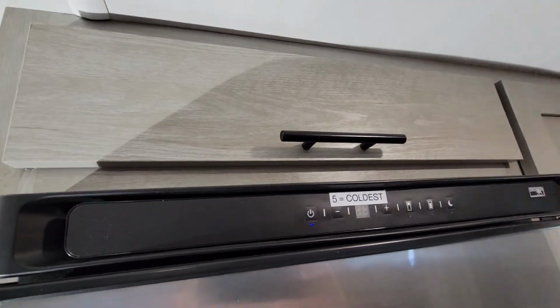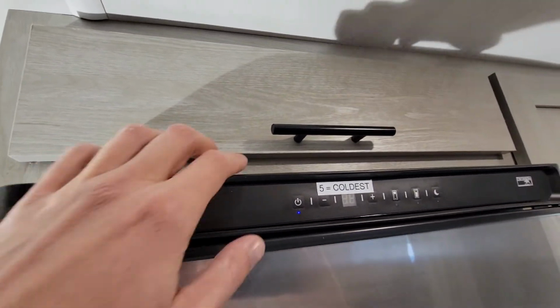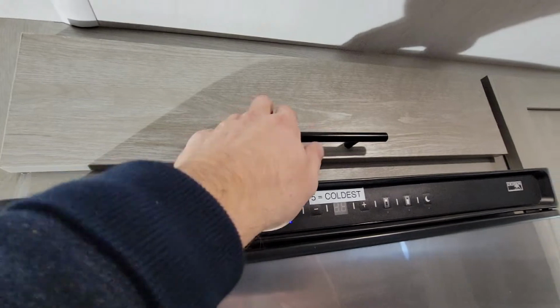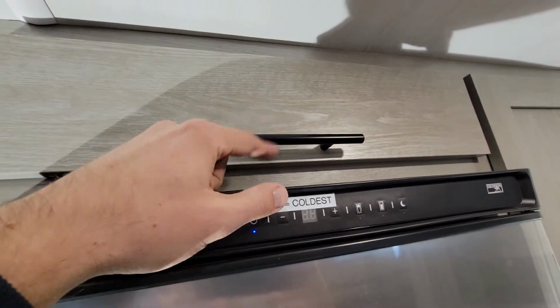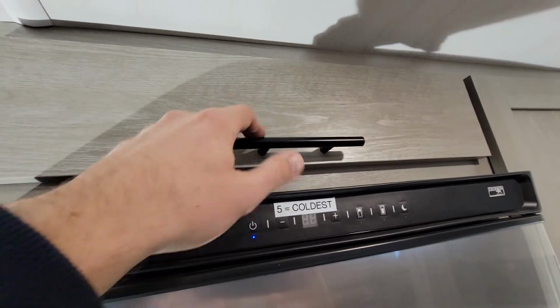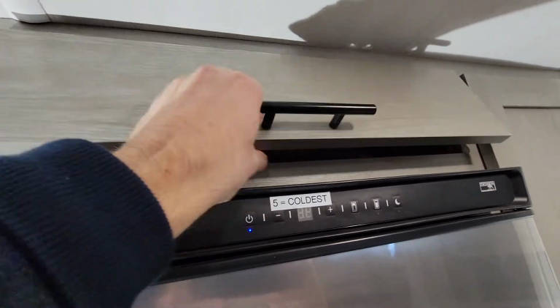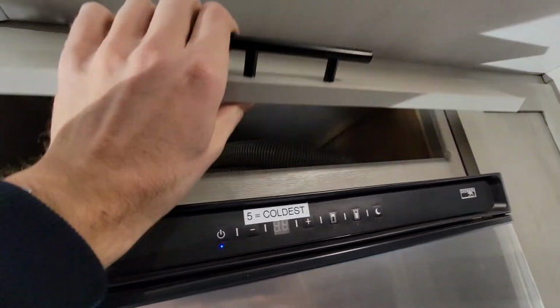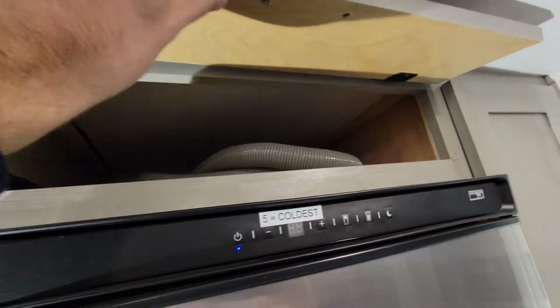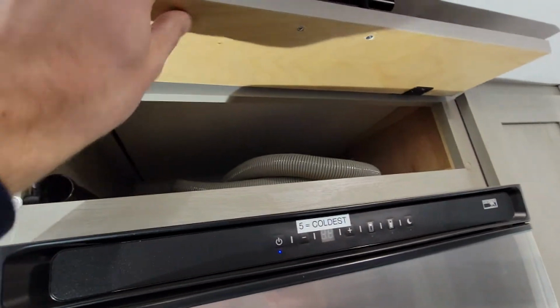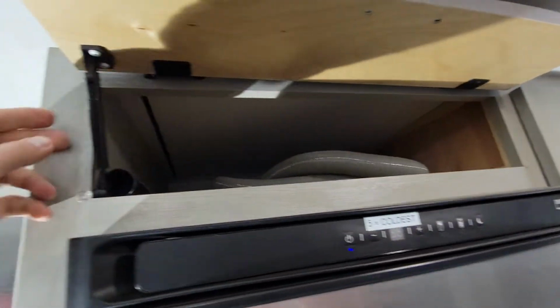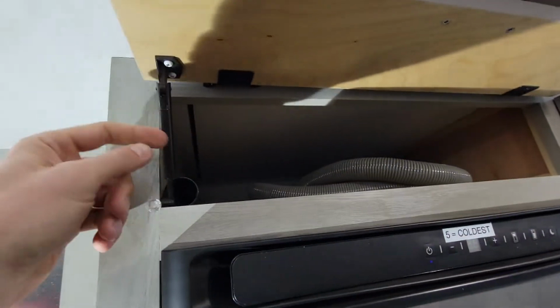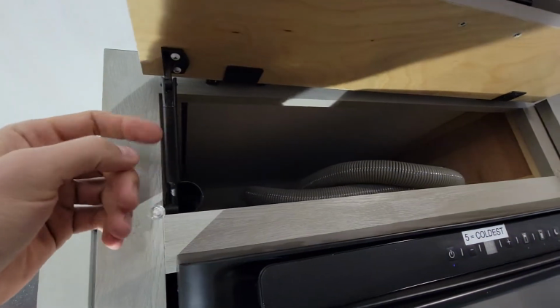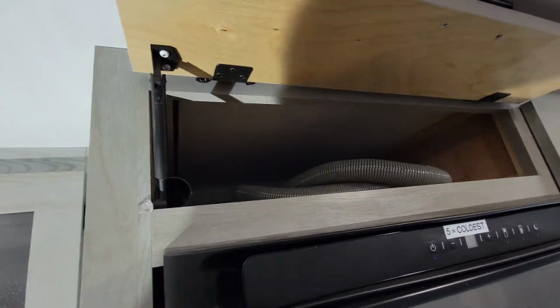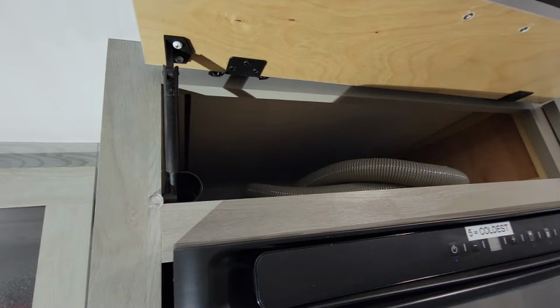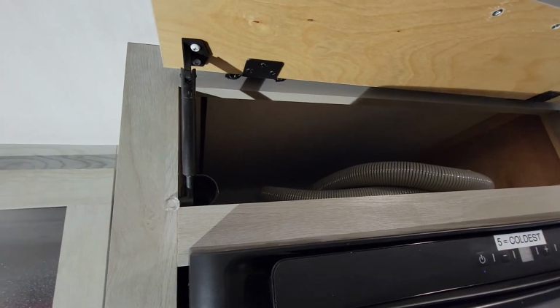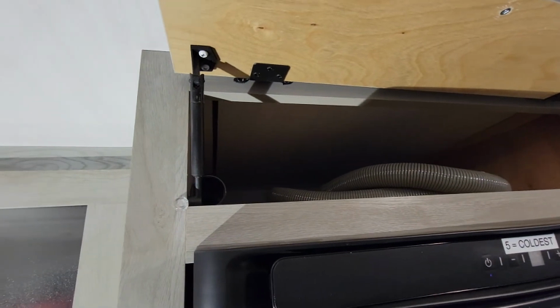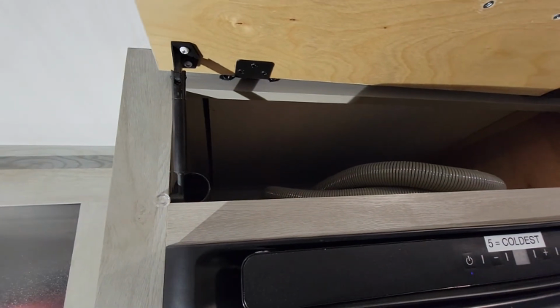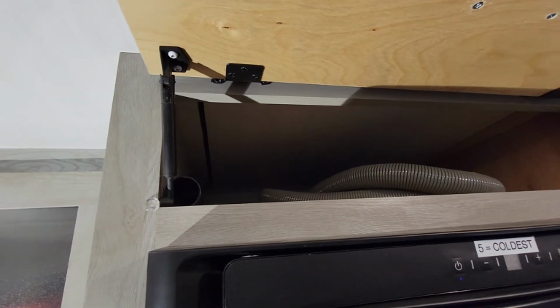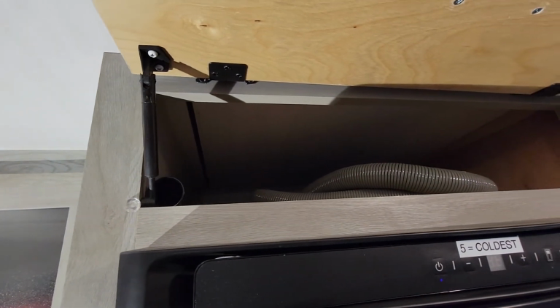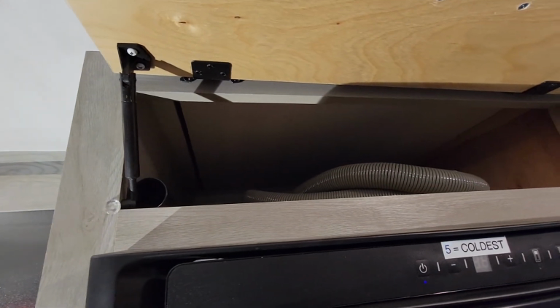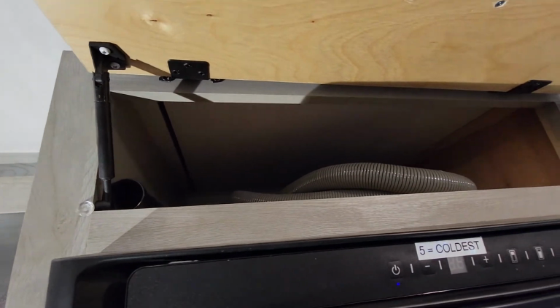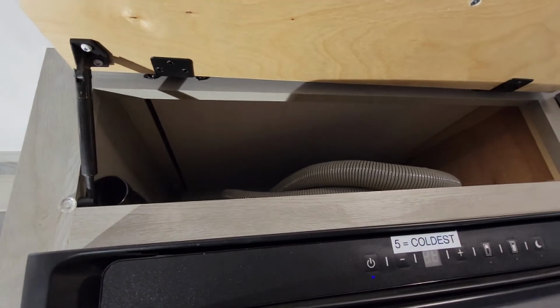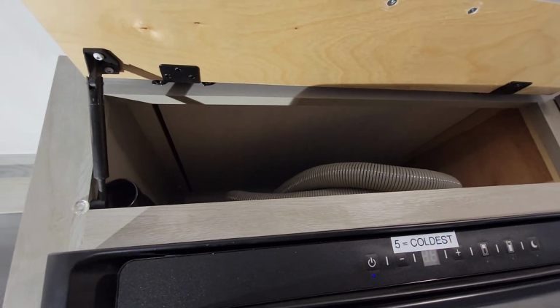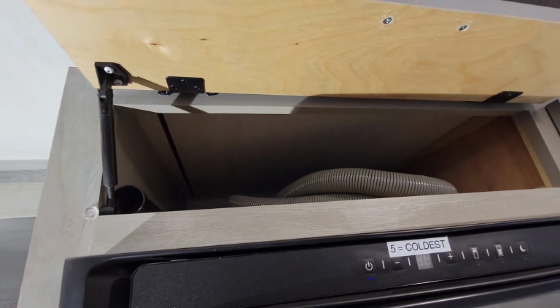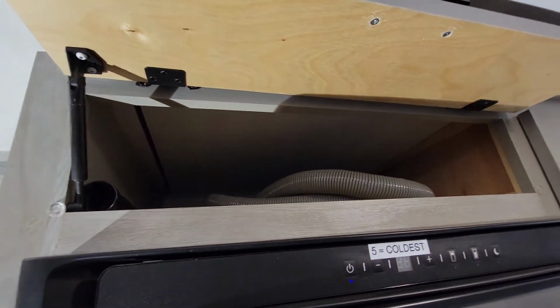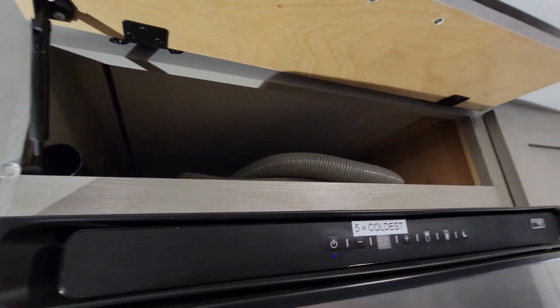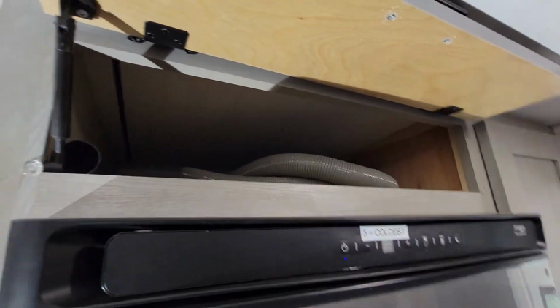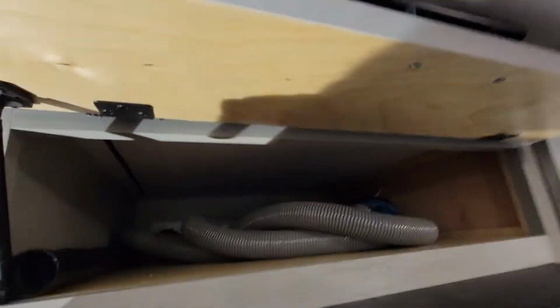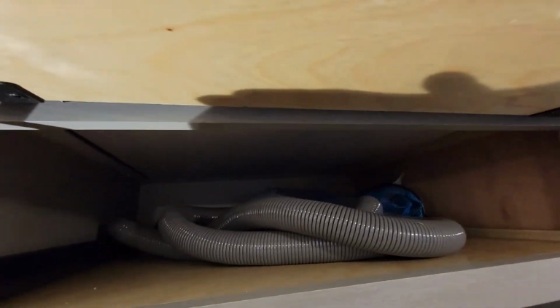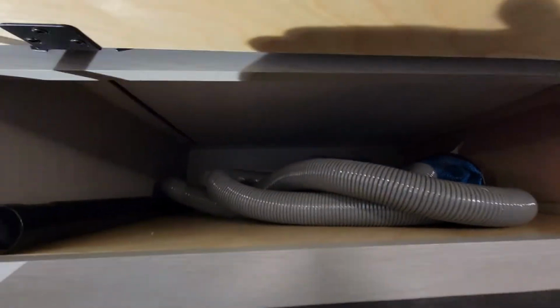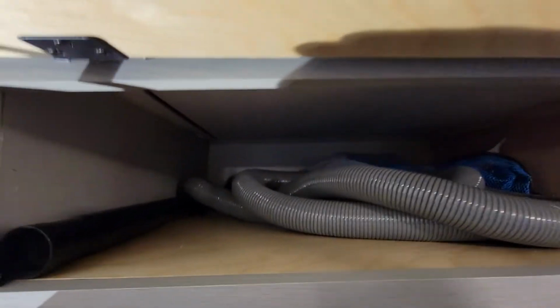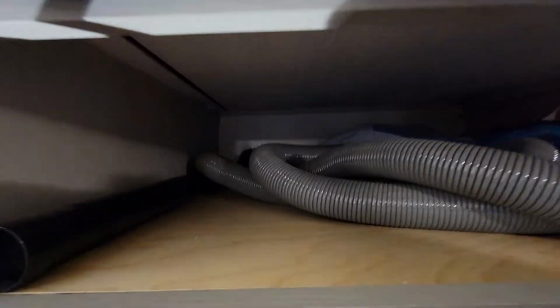Same thing with the handles — you can get those, the hinges, and even this piece that helps keep it up. I can't remember what it's called offhand, but I figured let's see if we can utilize the space, and I did.